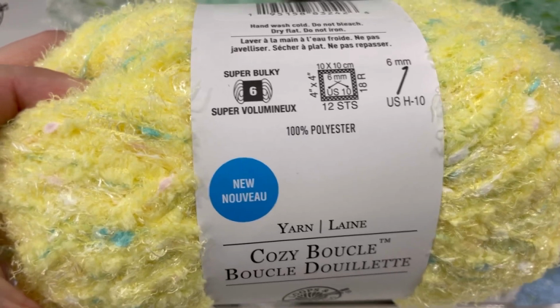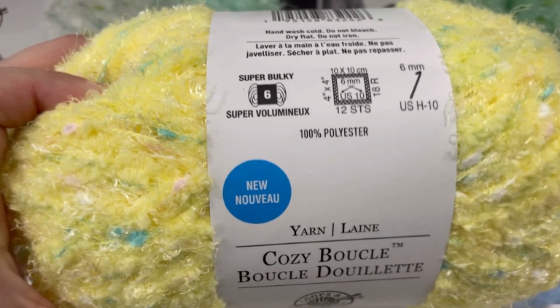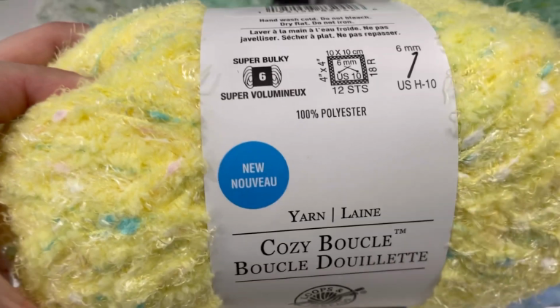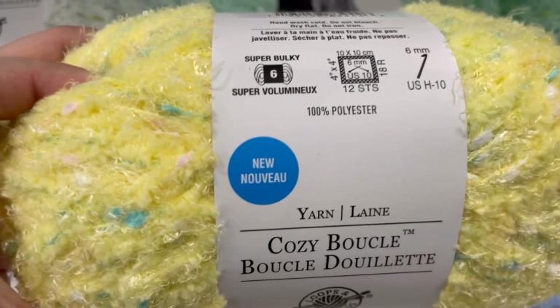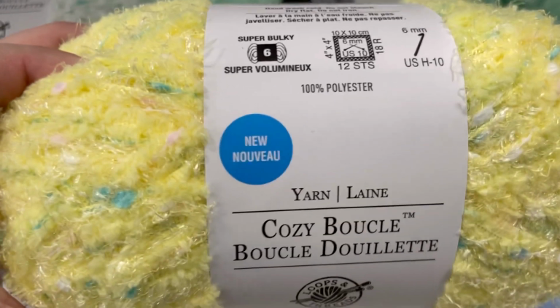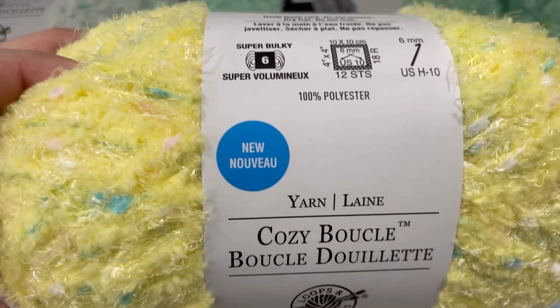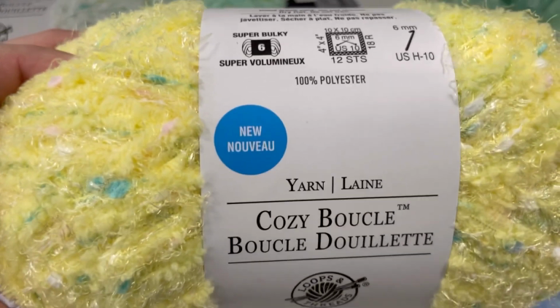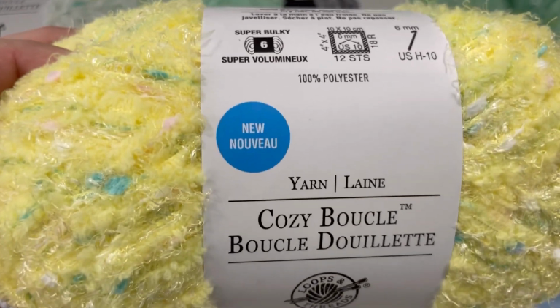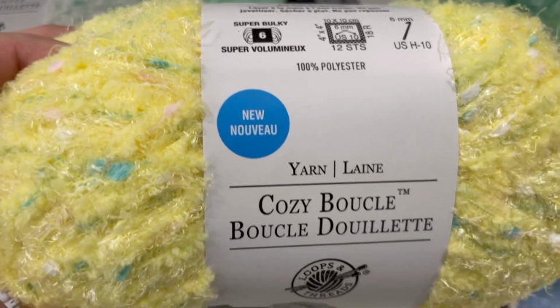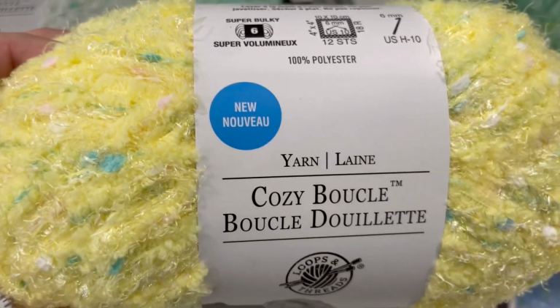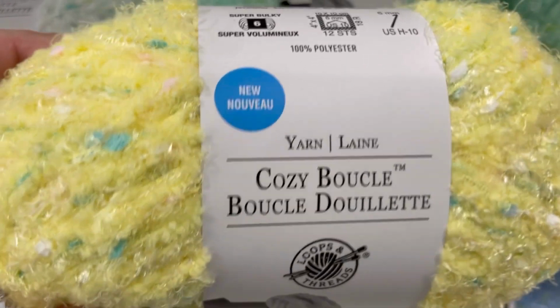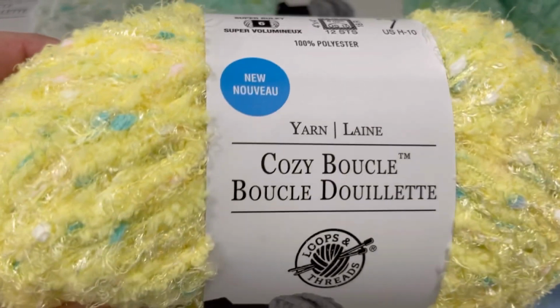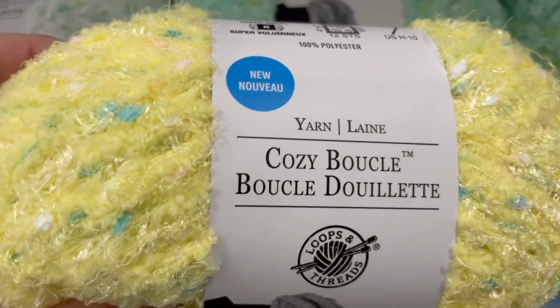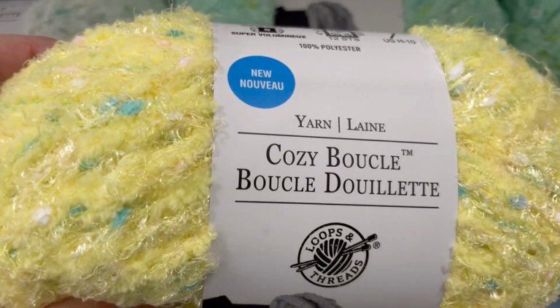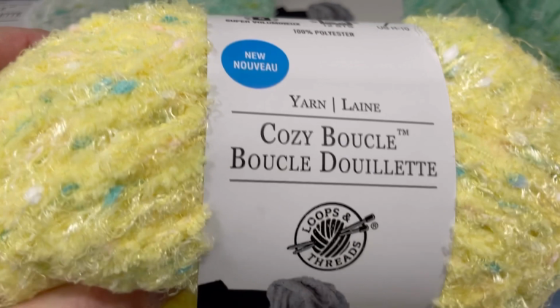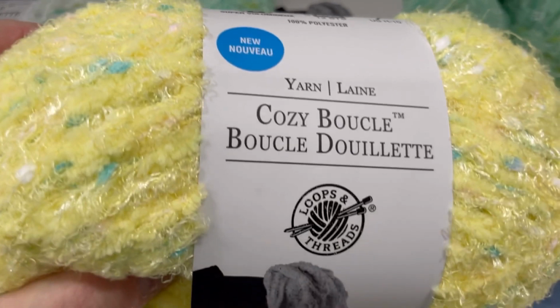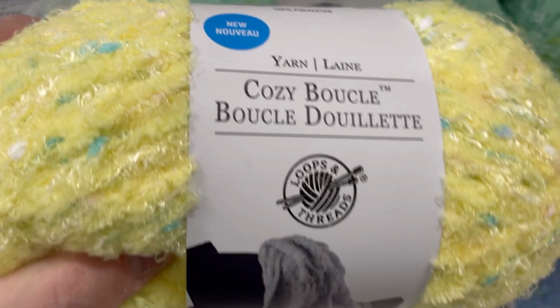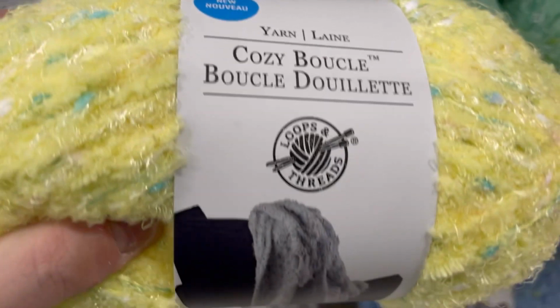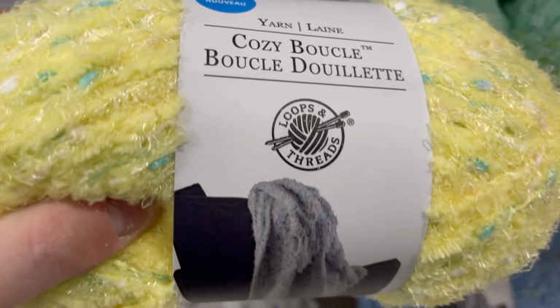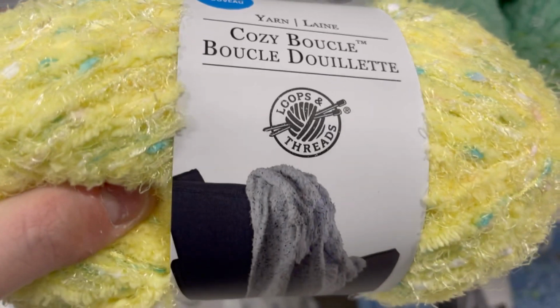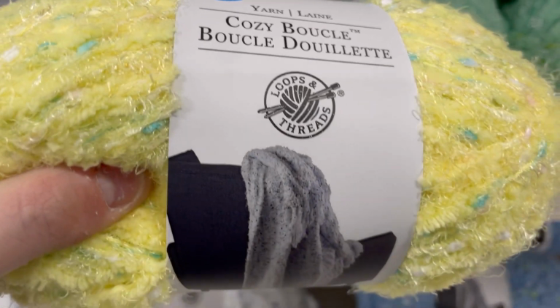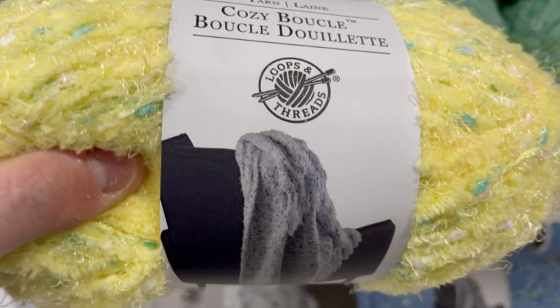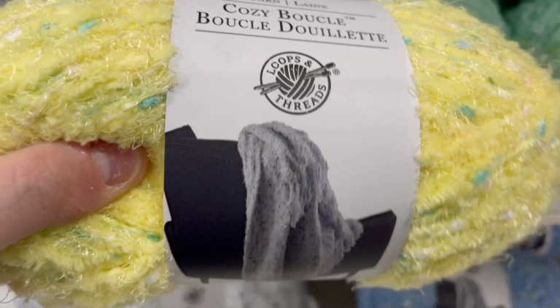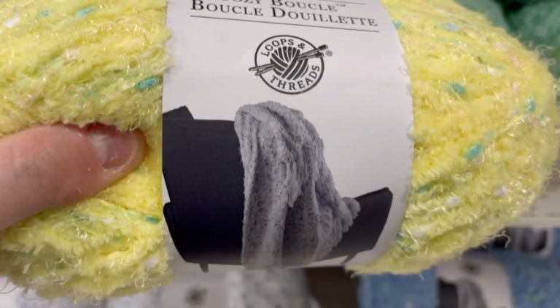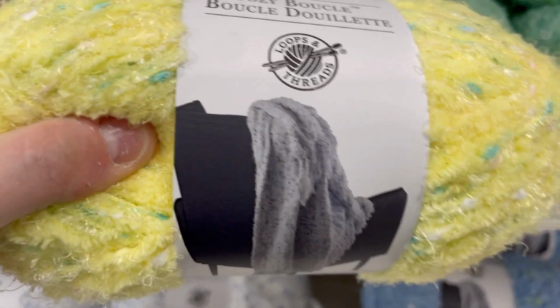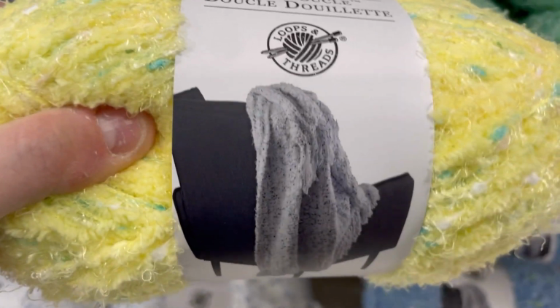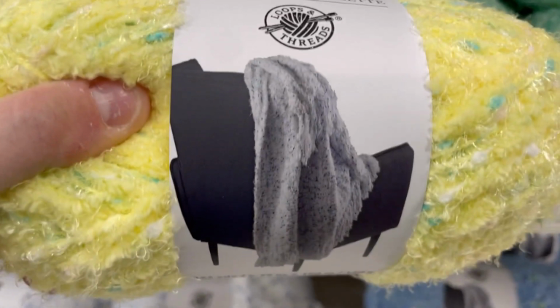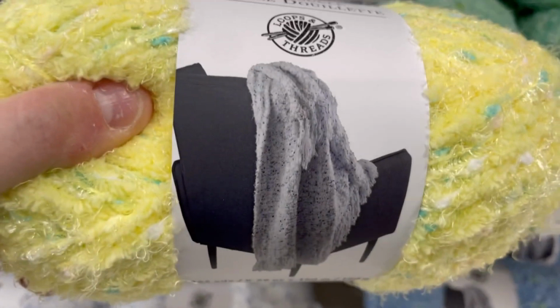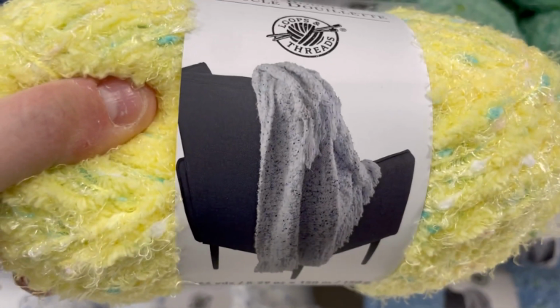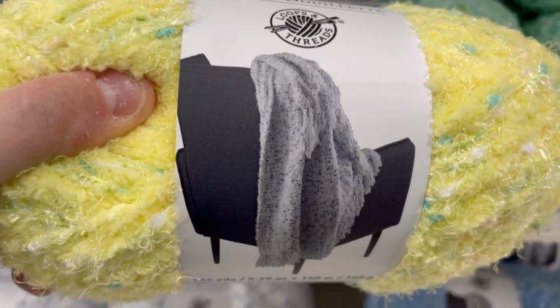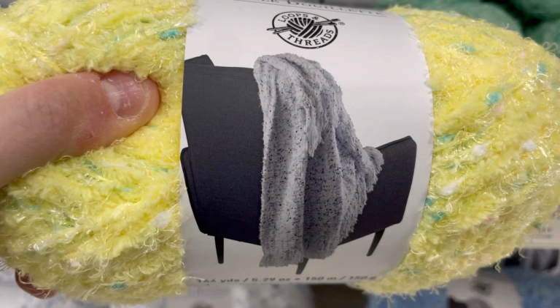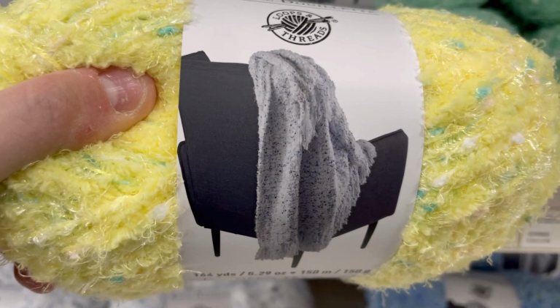Hi everyone, it's Affordably Crafty and today I have a shop with me at Michael's to show you some new Loops and Threads yarns. This is Cozy Boucle. If you're new here, welcome. My name is Kim.